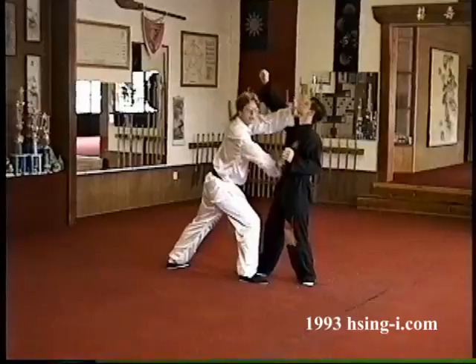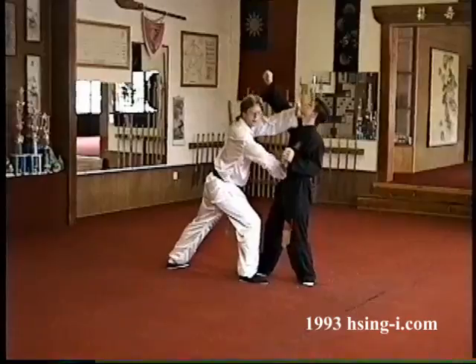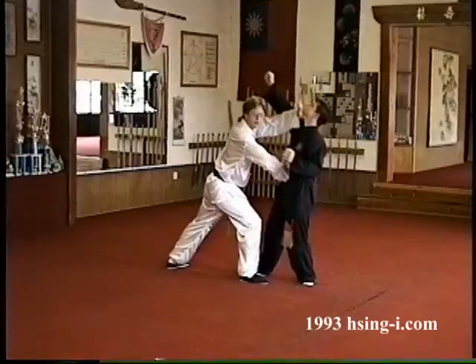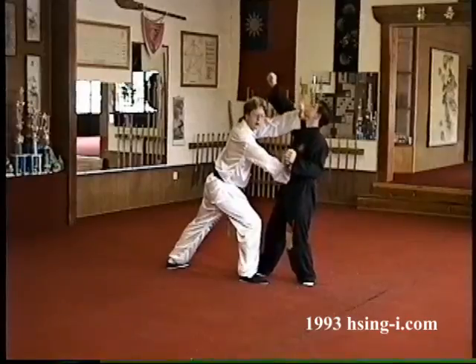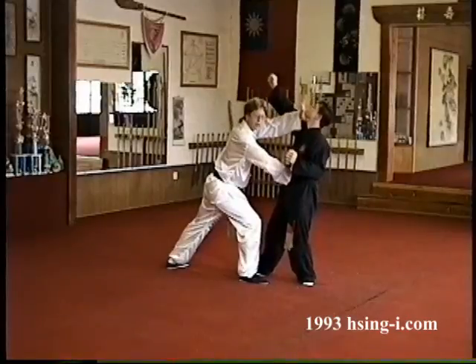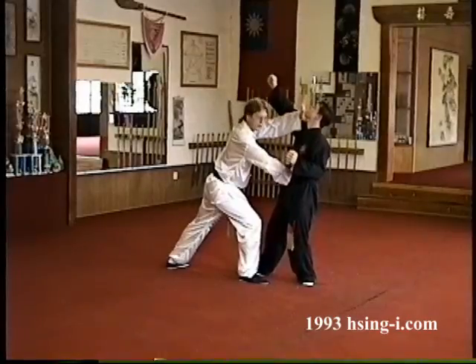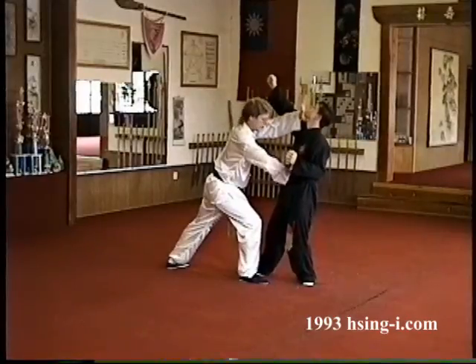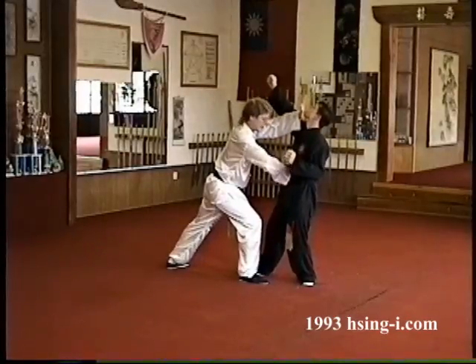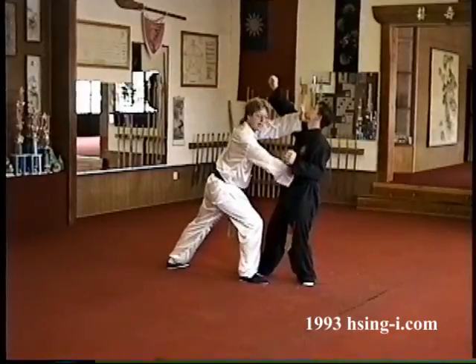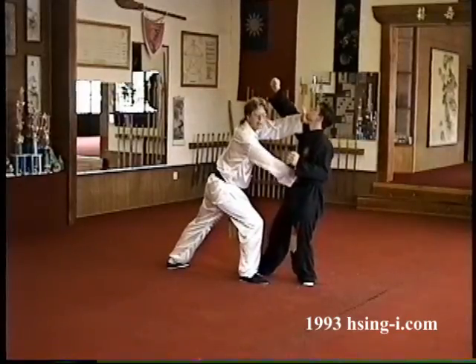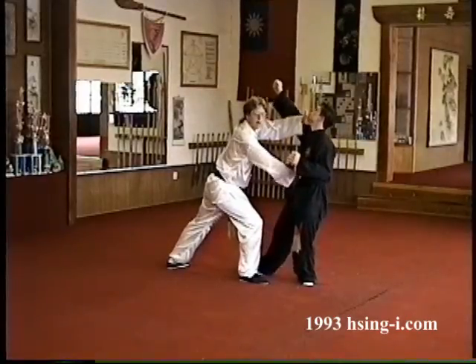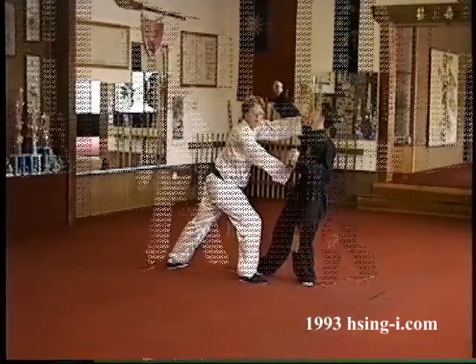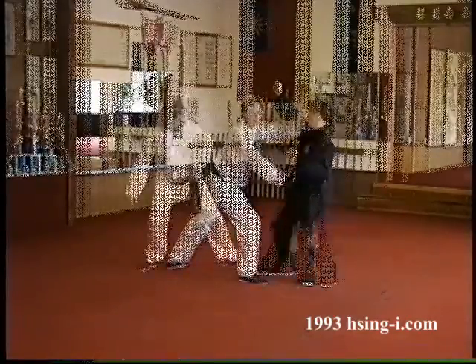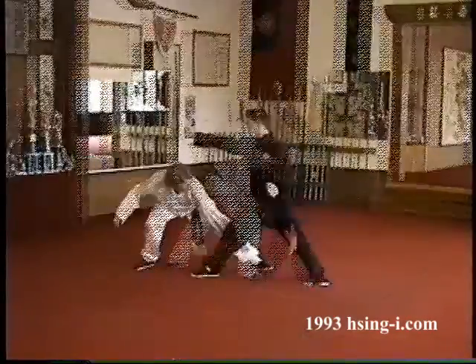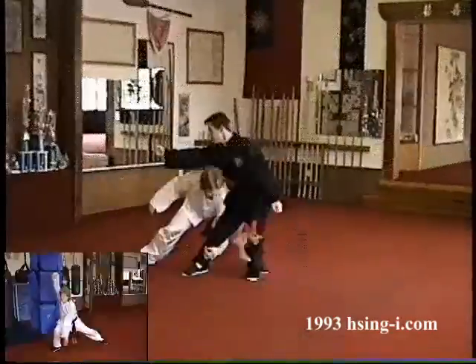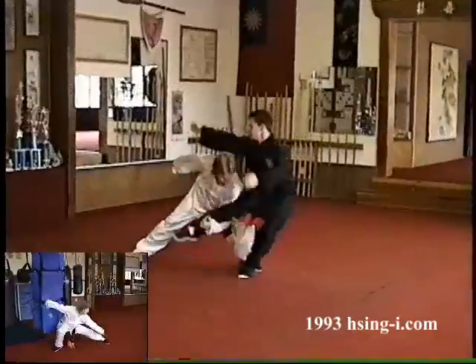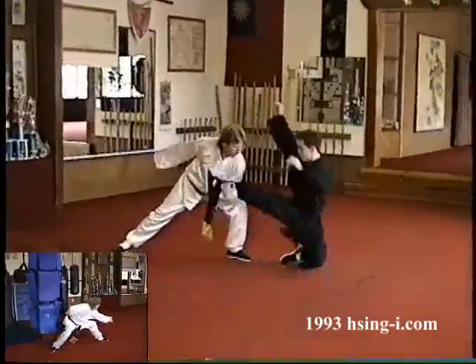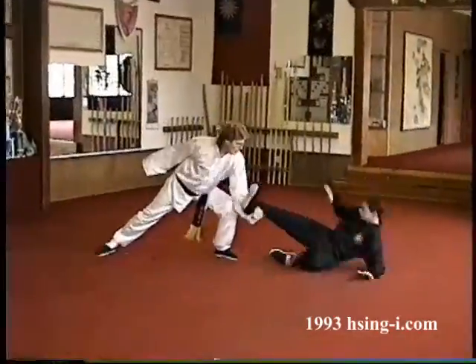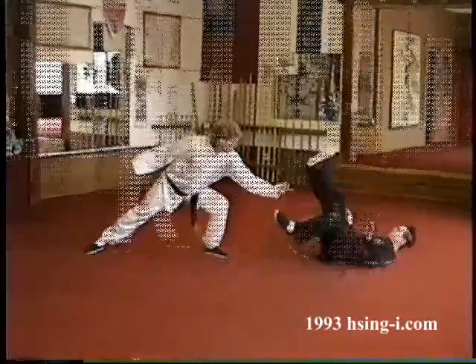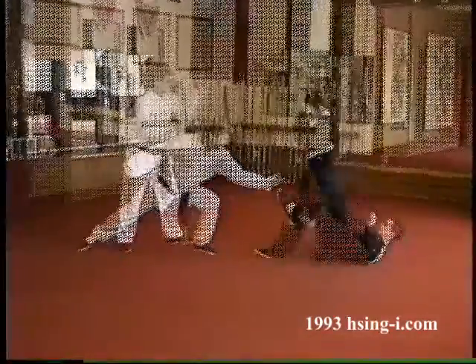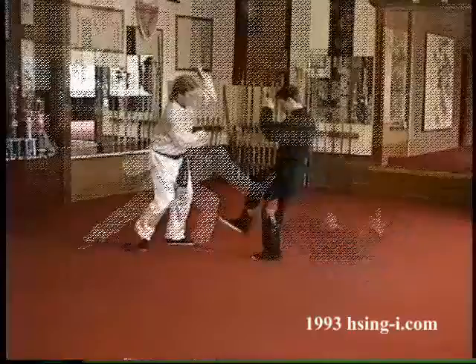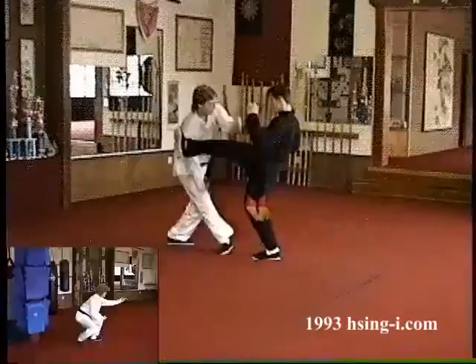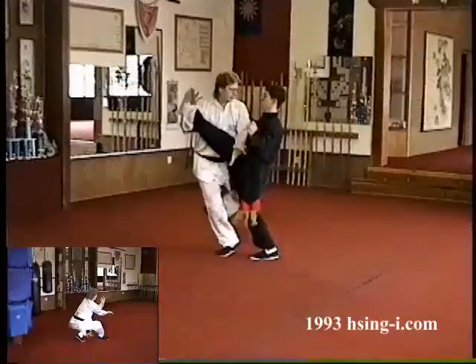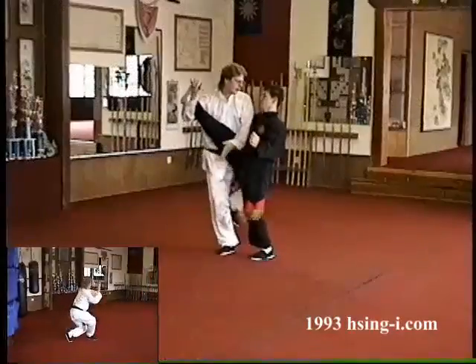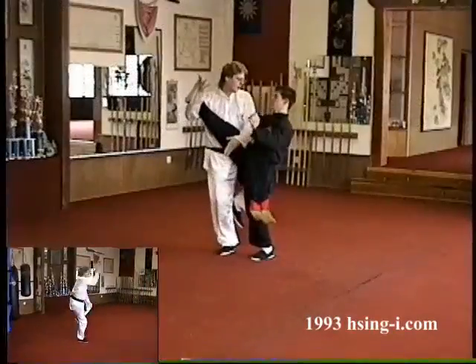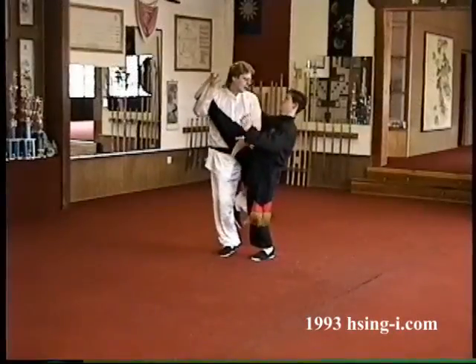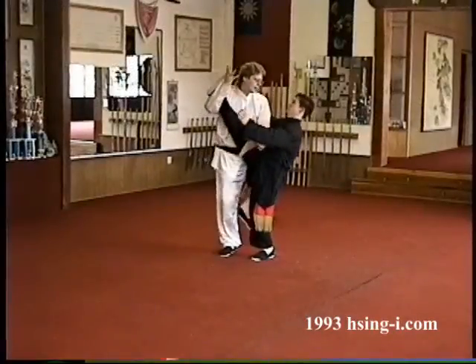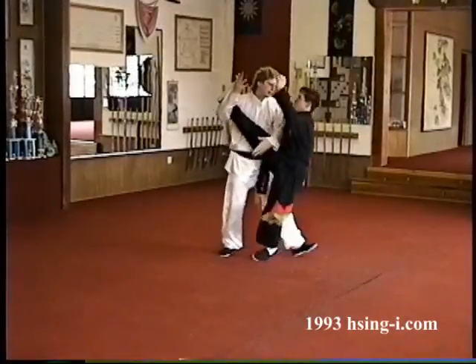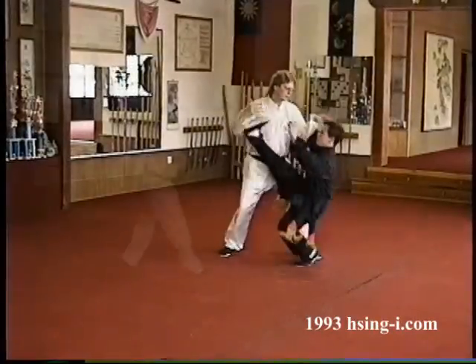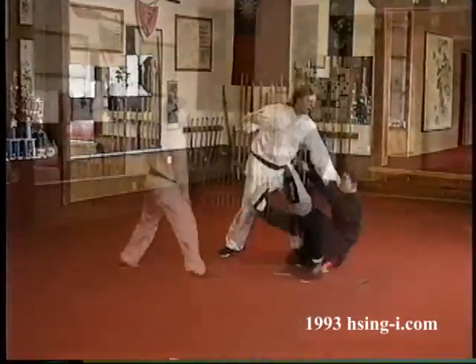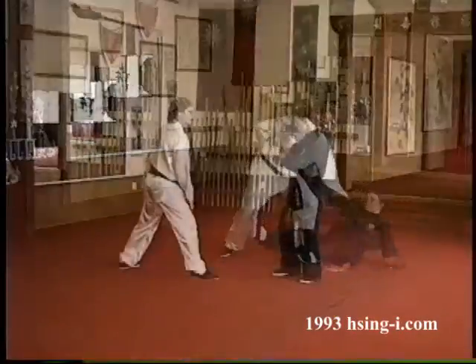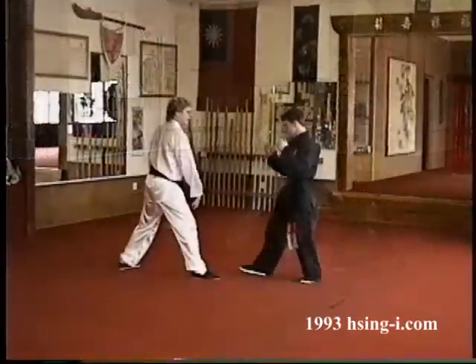I can strike the jaw, the chin, the bridge of the nose, and pound the low floating rib. Basically, it's here. And then he goes down to his right.